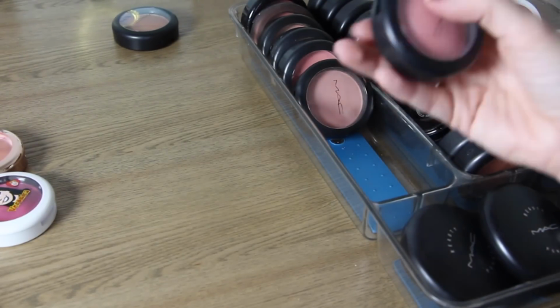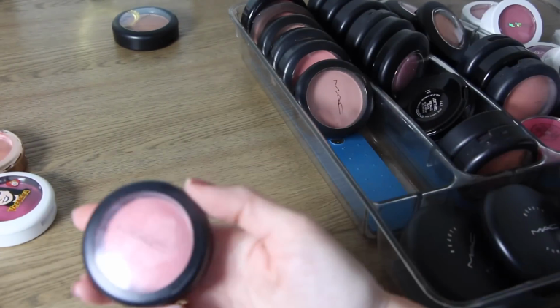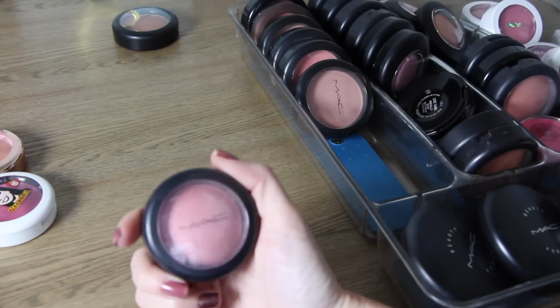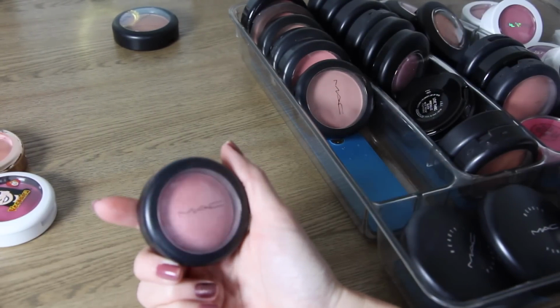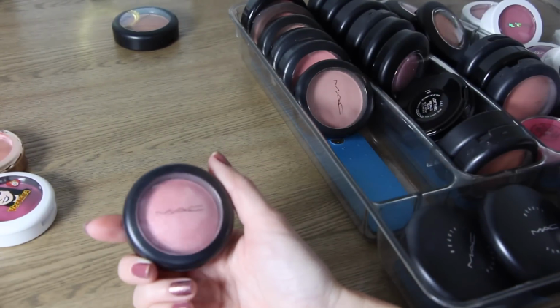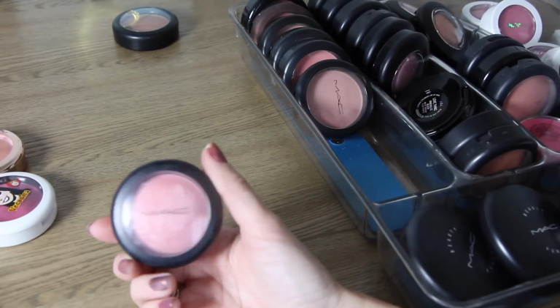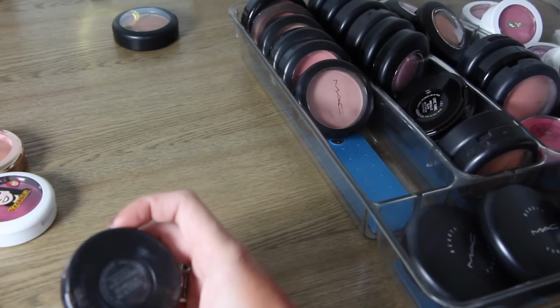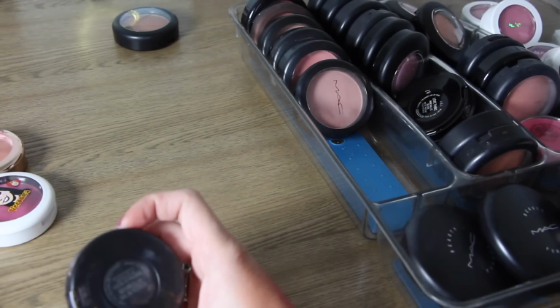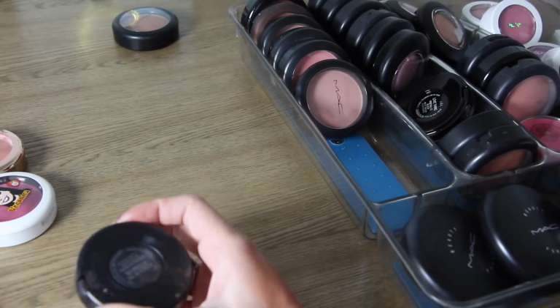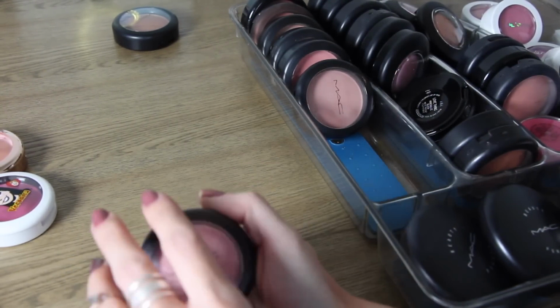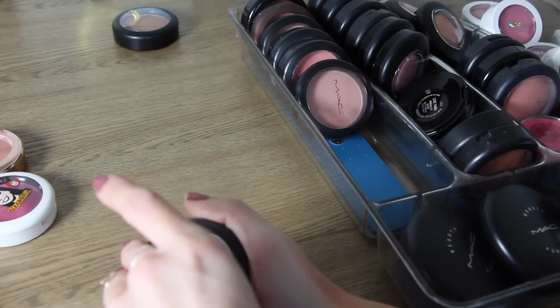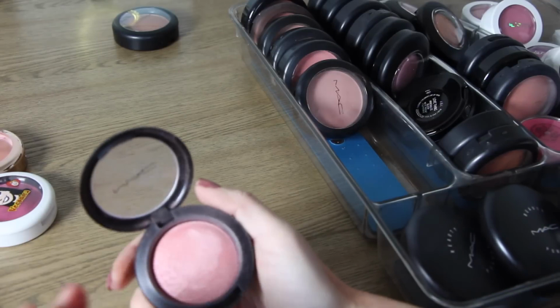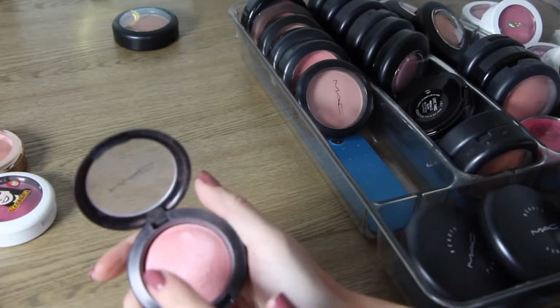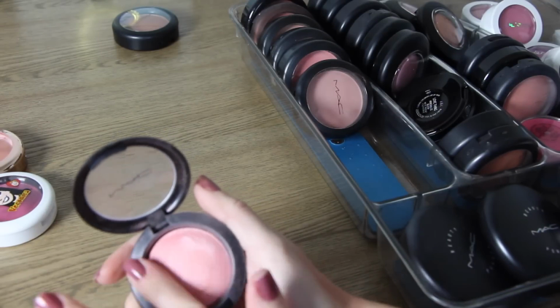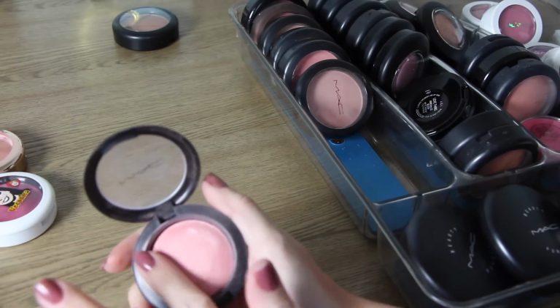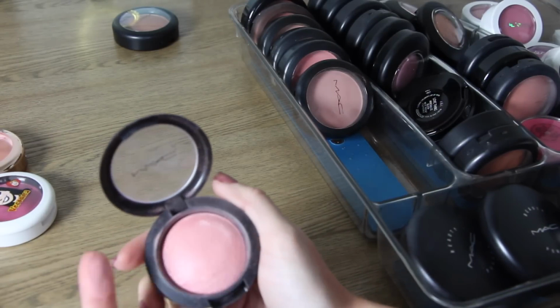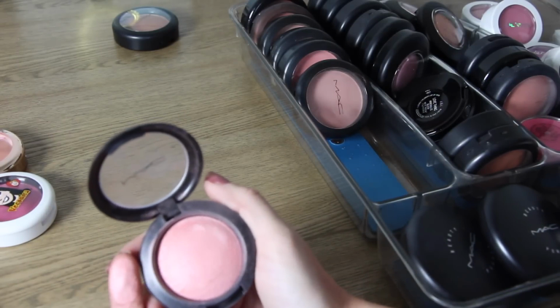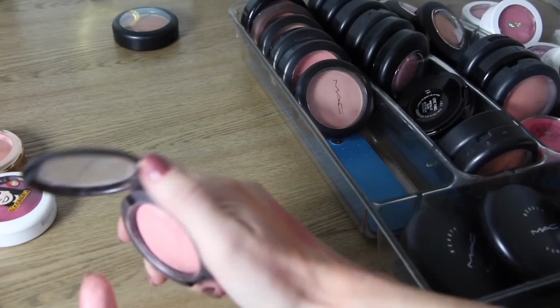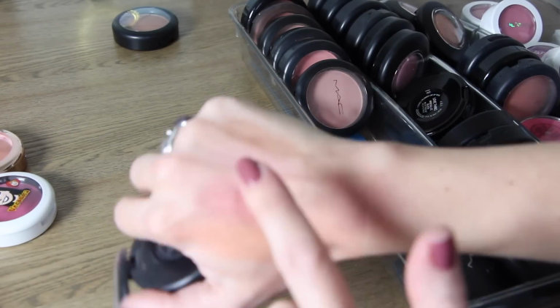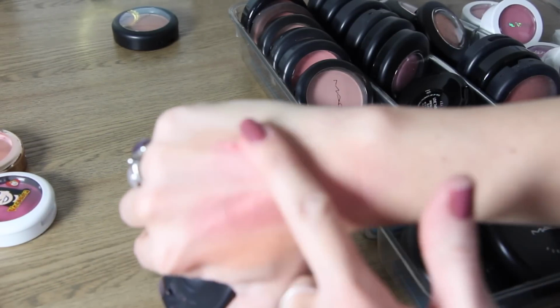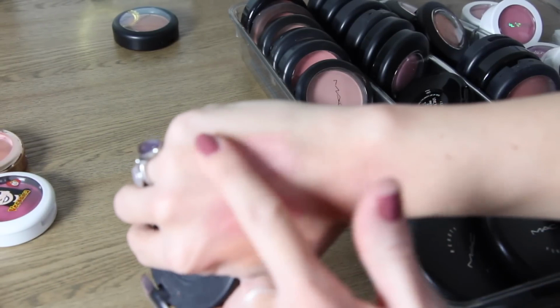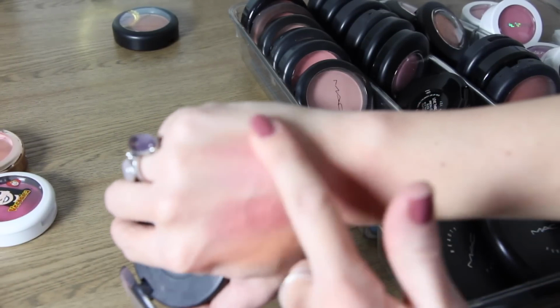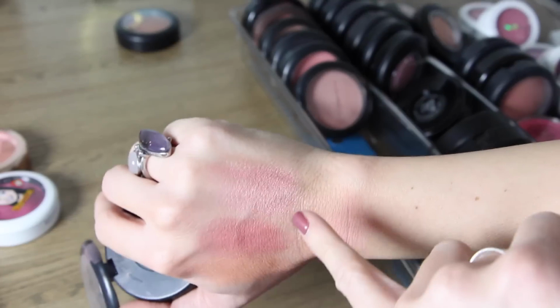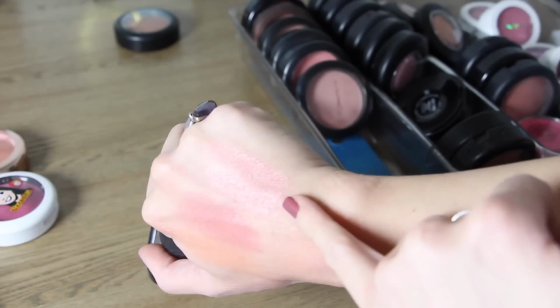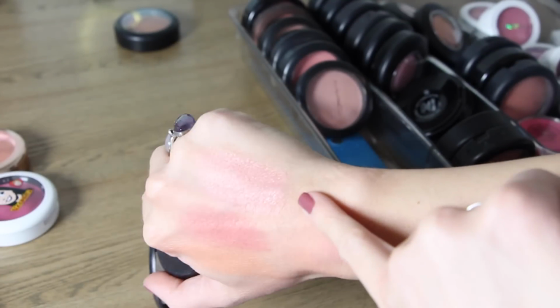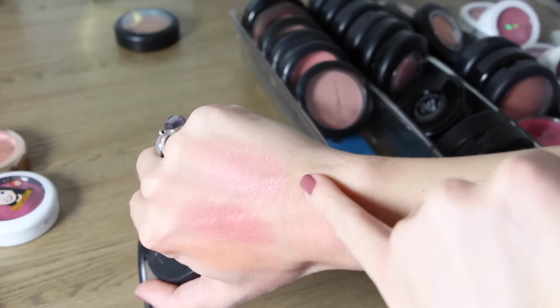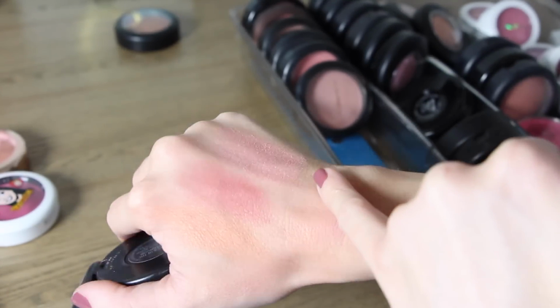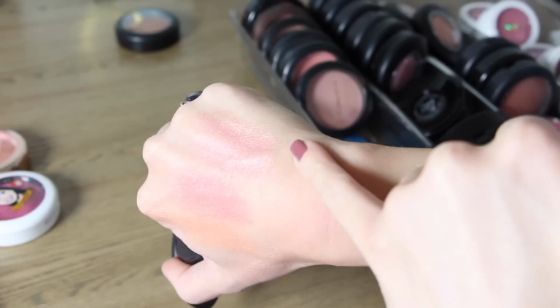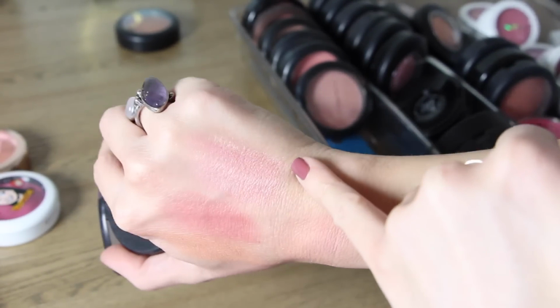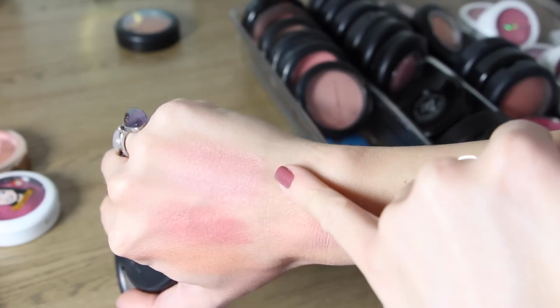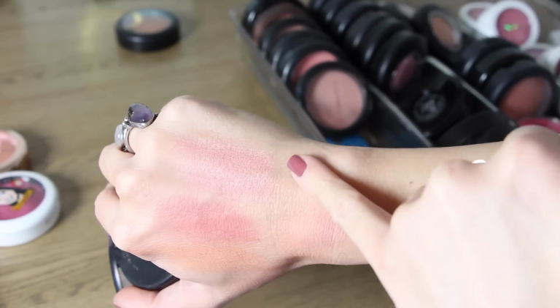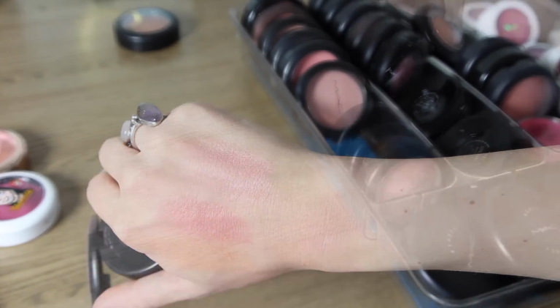Here is a mineralized skin finish blush in Azalea in the Afternoon. I really love this one — it's a beautiful light pink. These have a beautiful sheen to them and they look so pretty on the cheeks. Their mineralized blushes are another one of my favorites. I'm going to keep that.